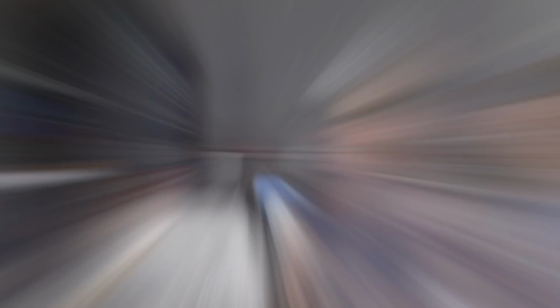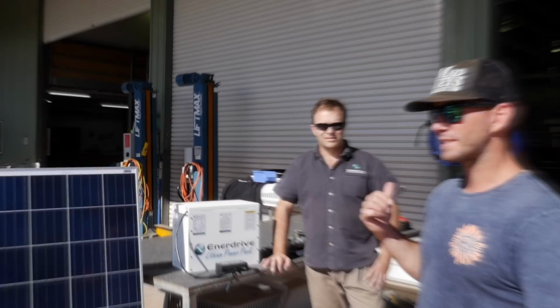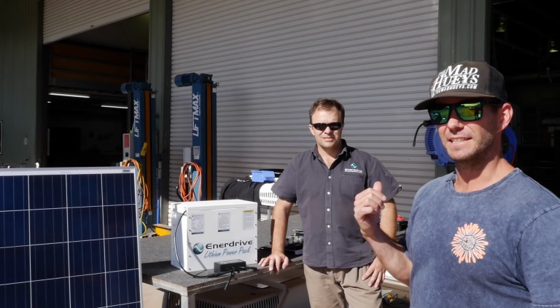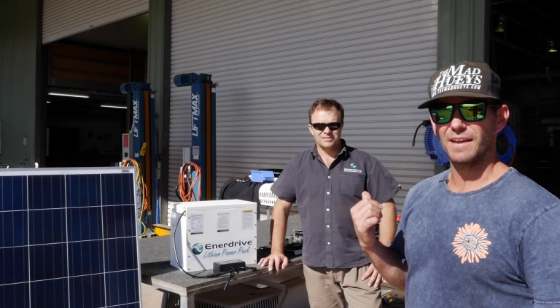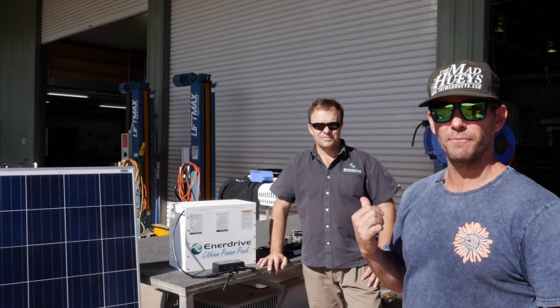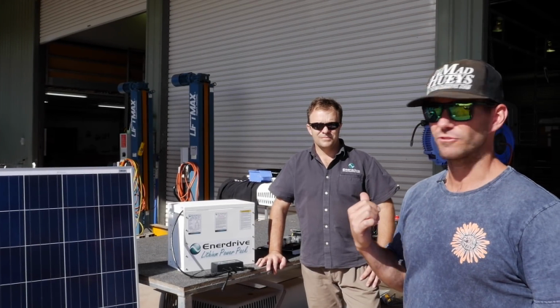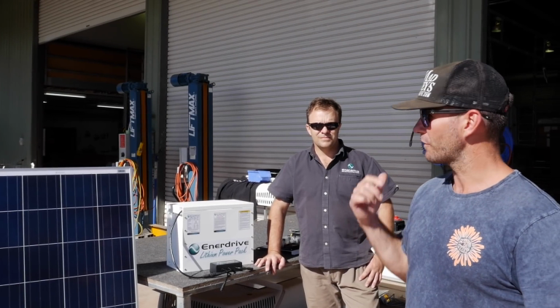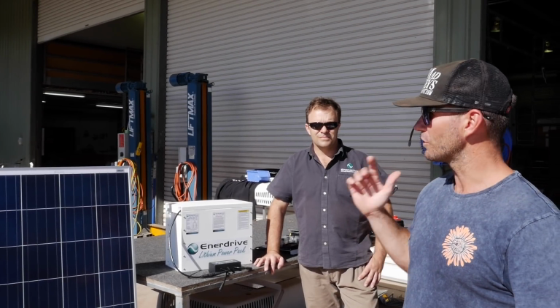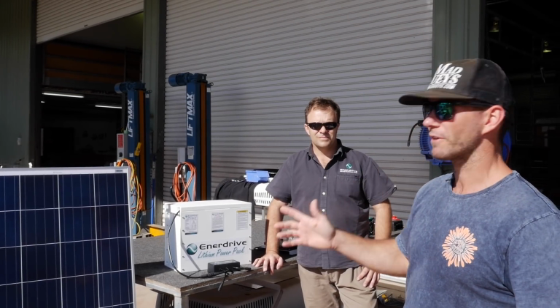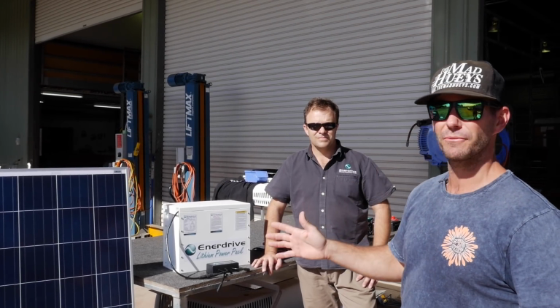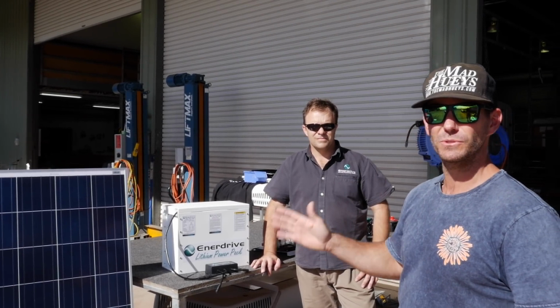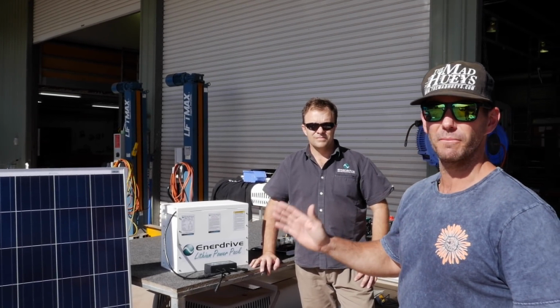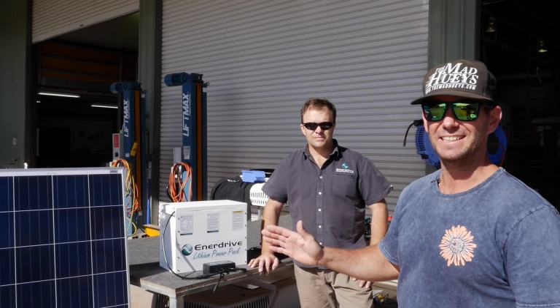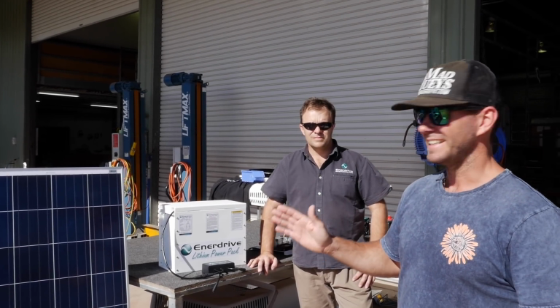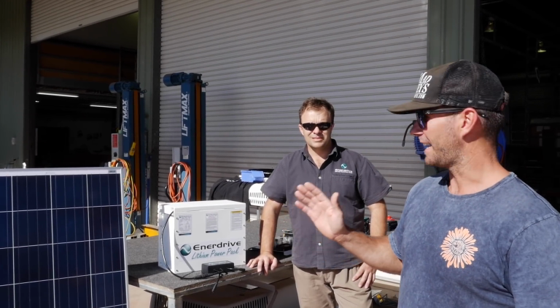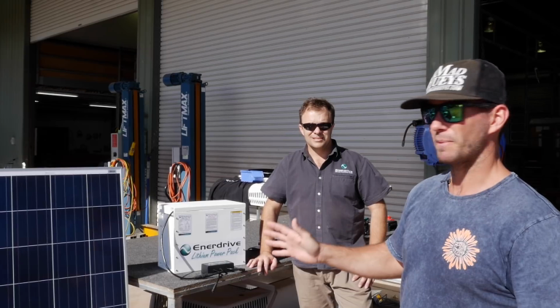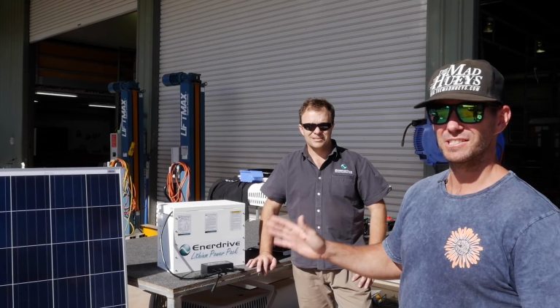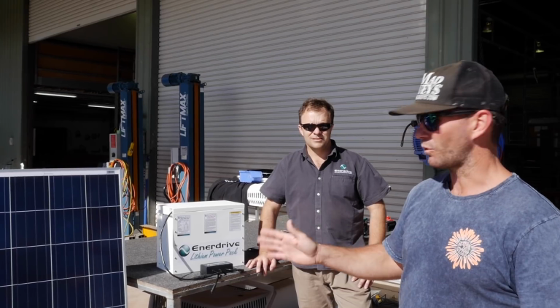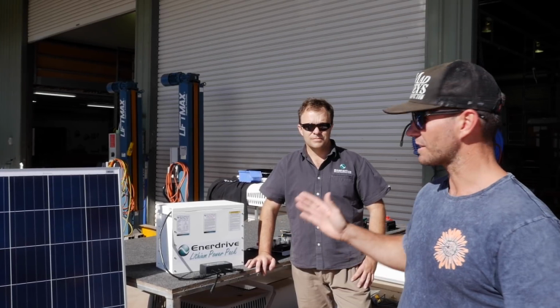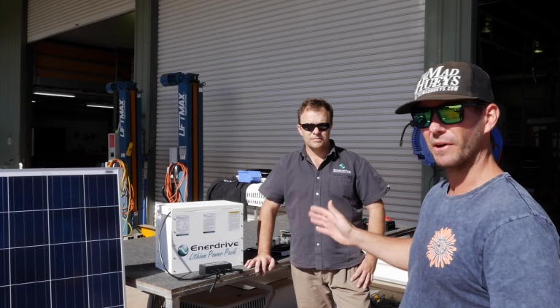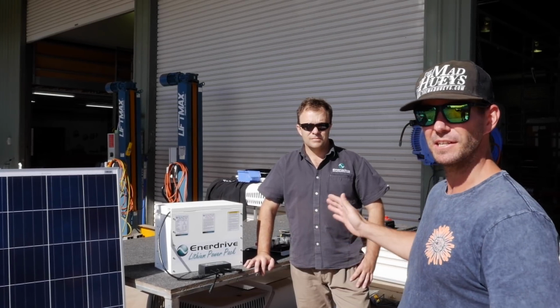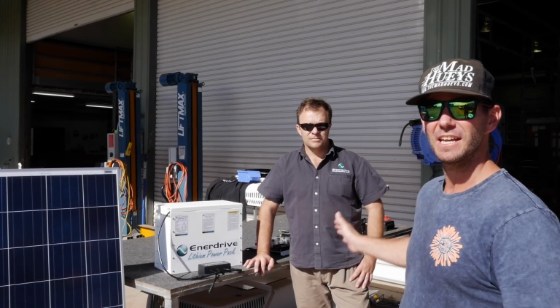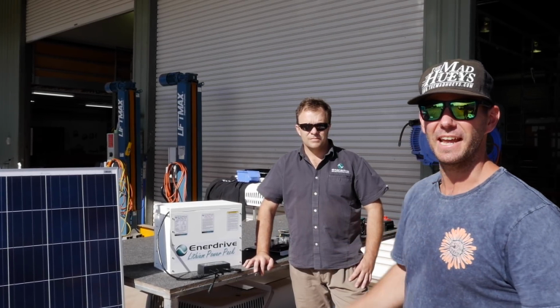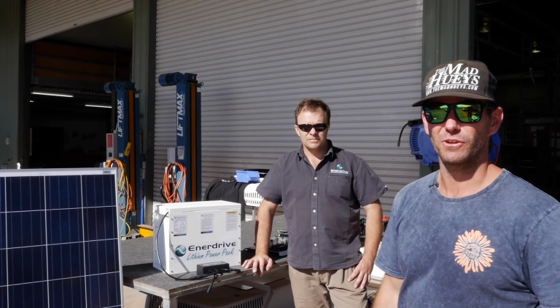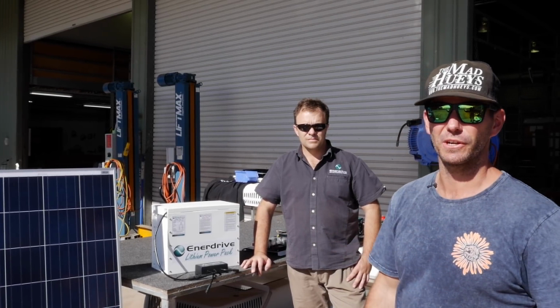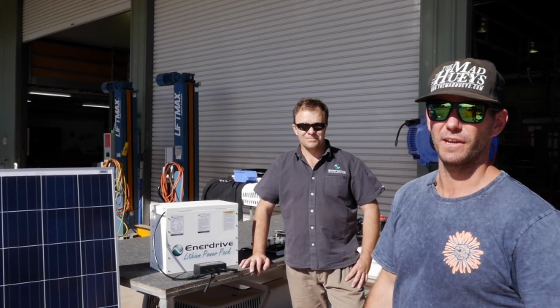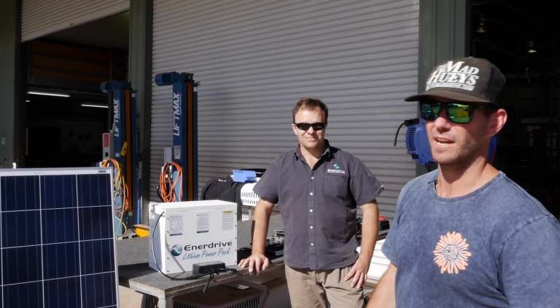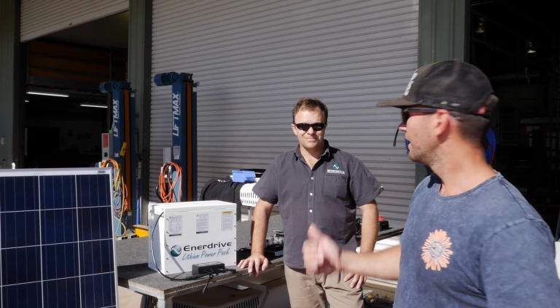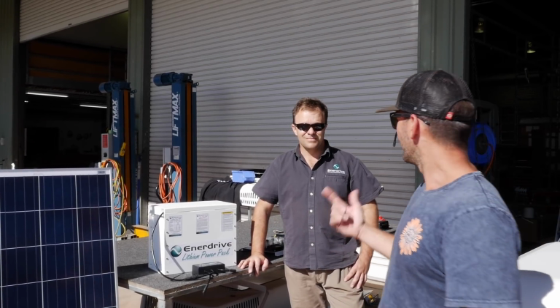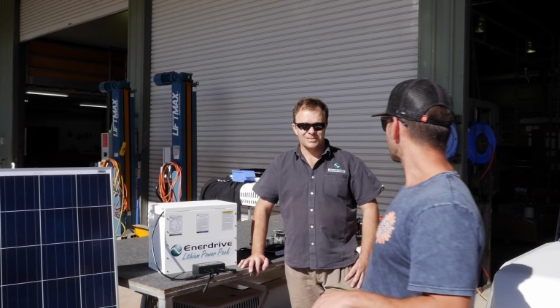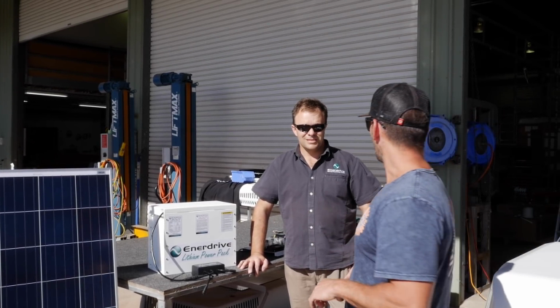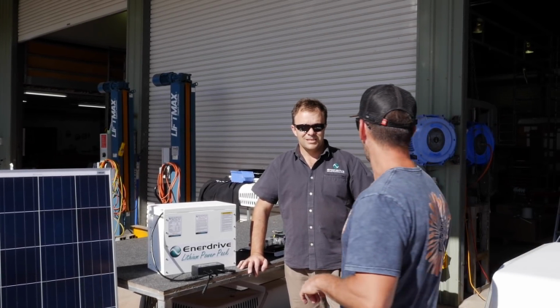We've got Dave here from Enerdrive. We're going to do a quick run through and talk about the specs - just what each component is and how it's going to work in the van. Take it away, Dave.